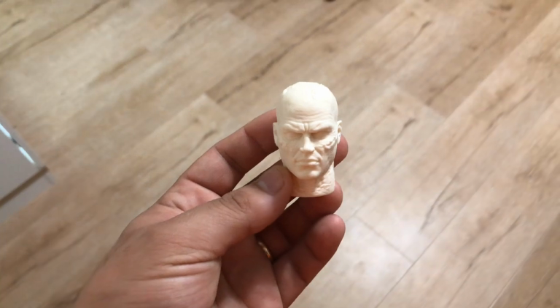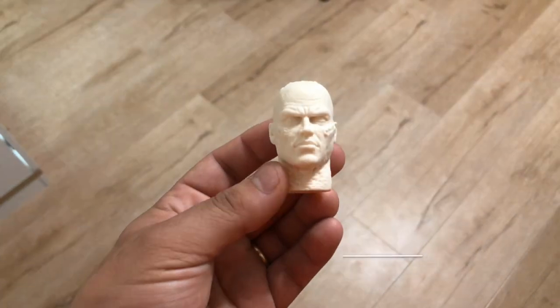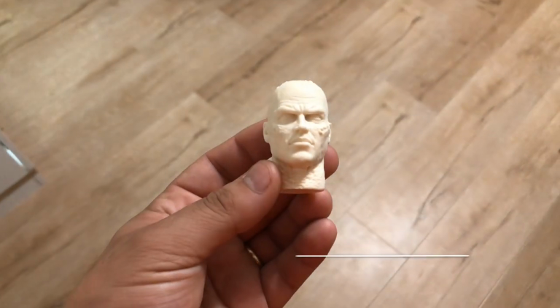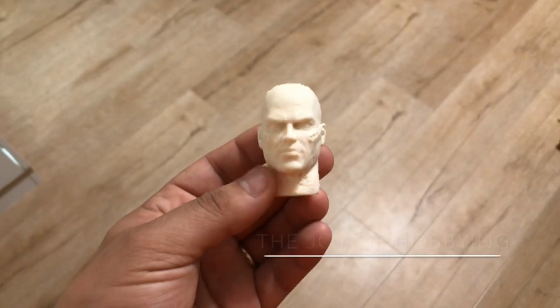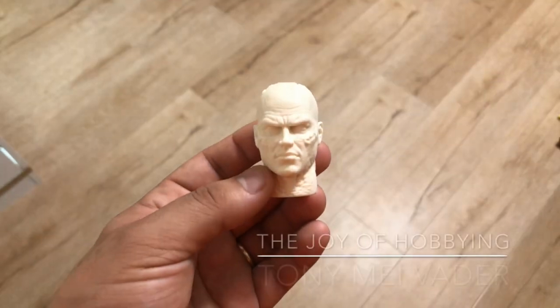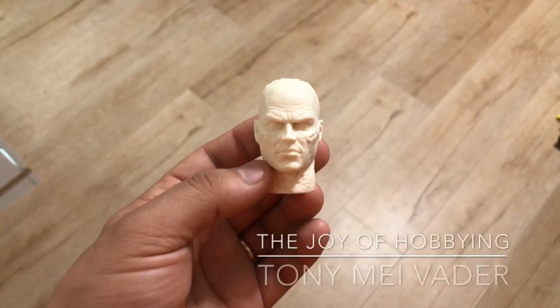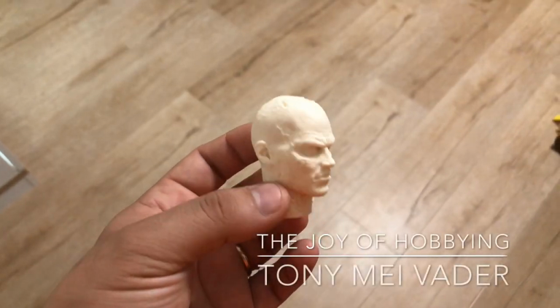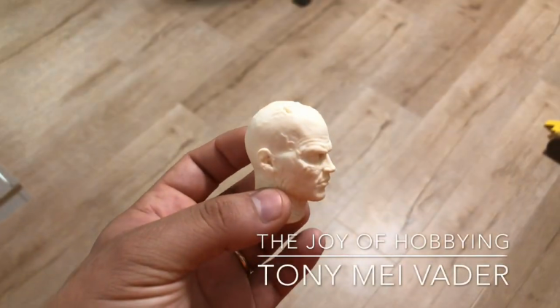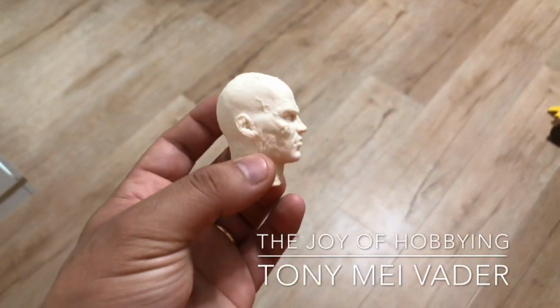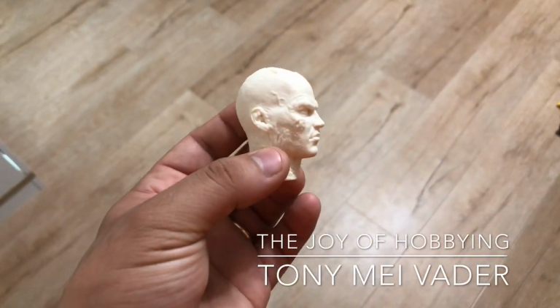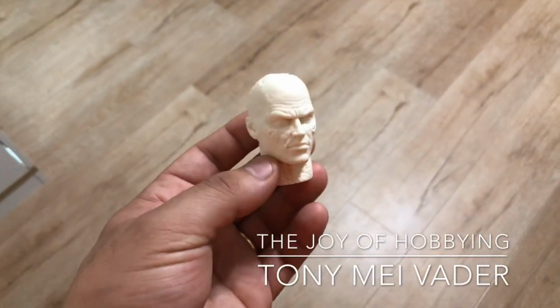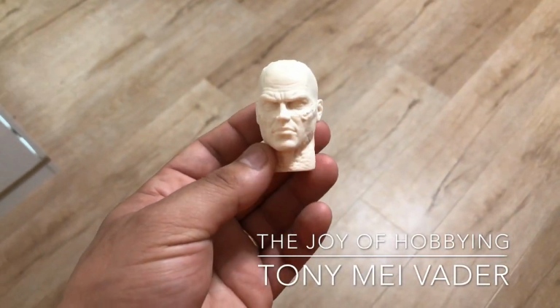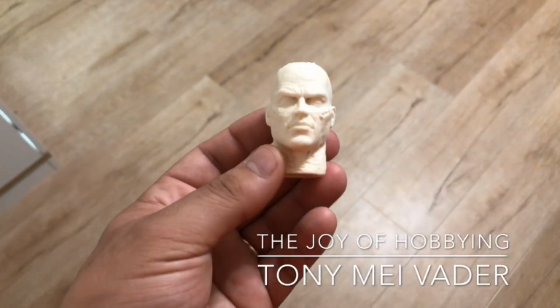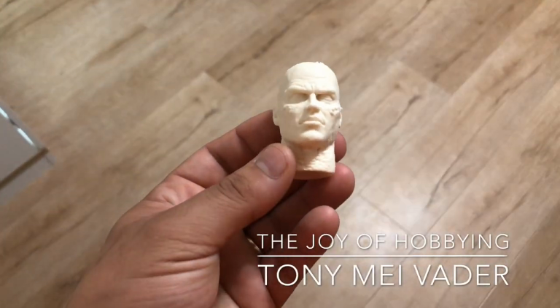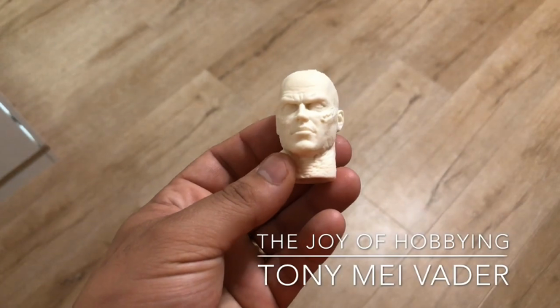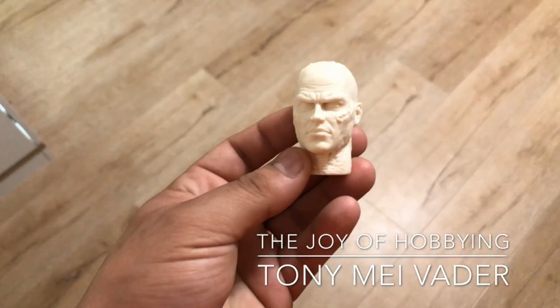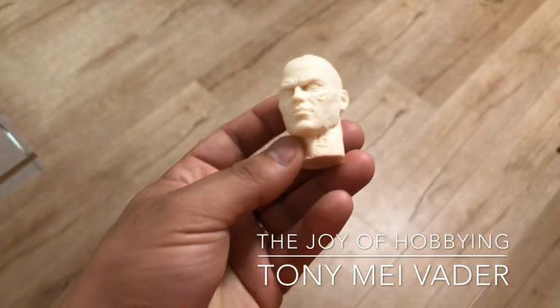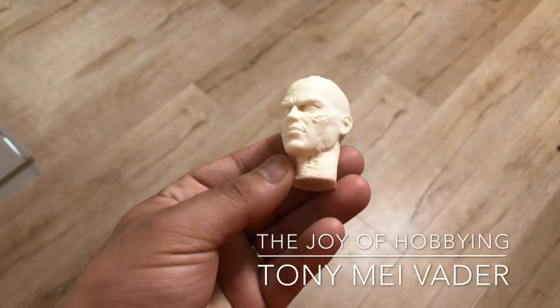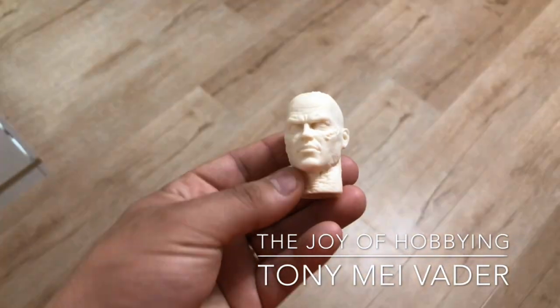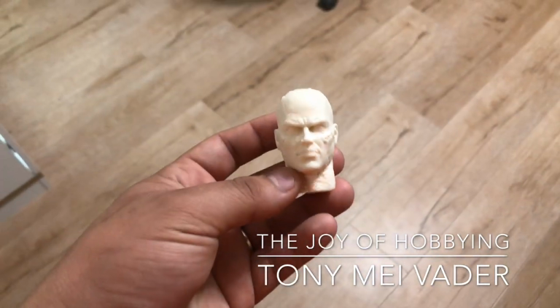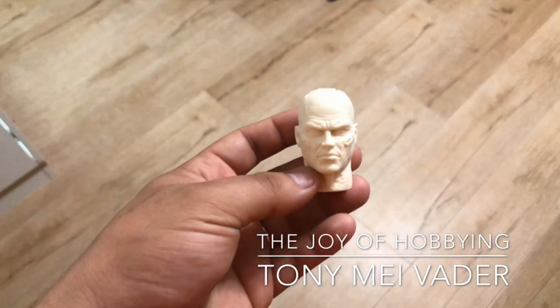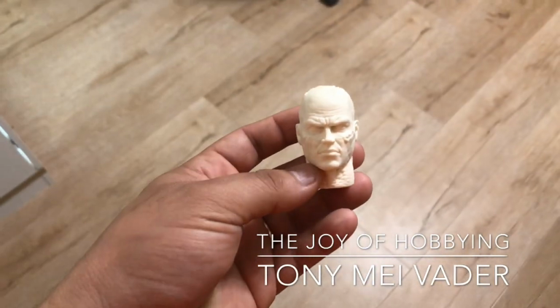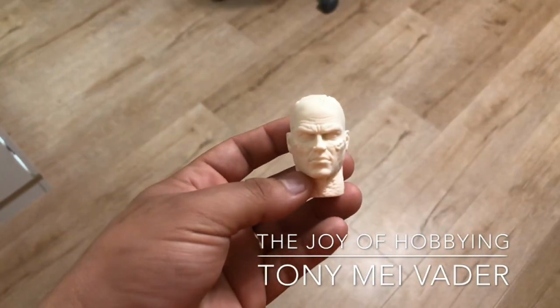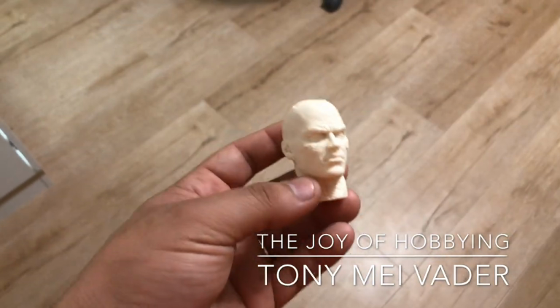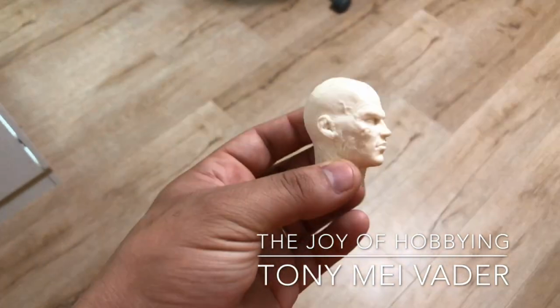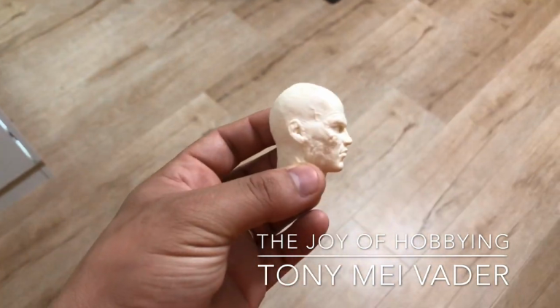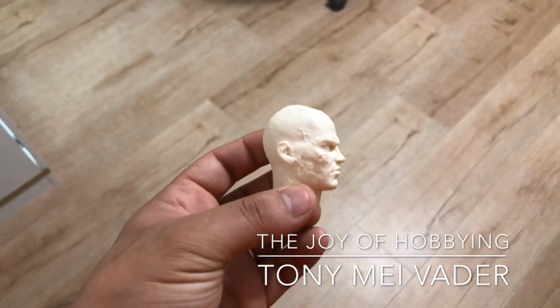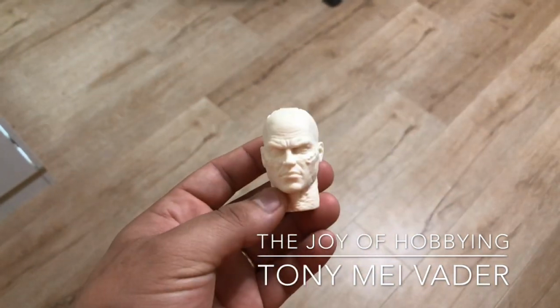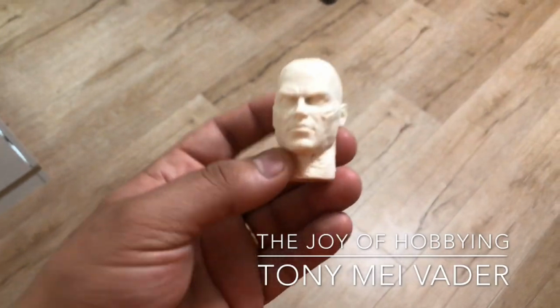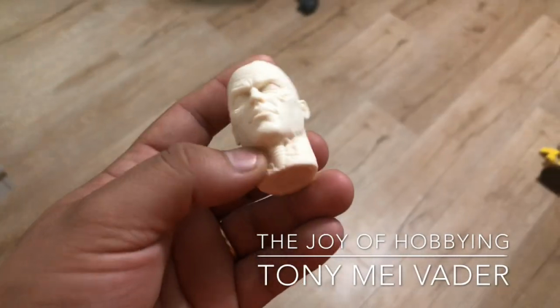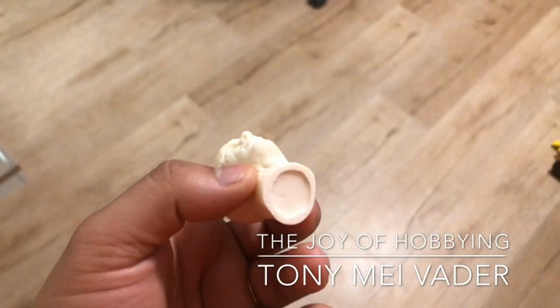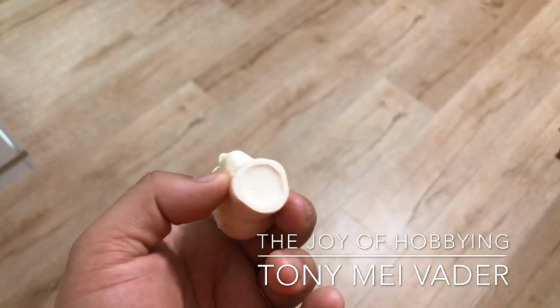Hey guys, my name is Zach. Welcome to the Joy of Hobbying. Today we're going to work on the new Tony May Lord Vader head sculpt. This is a comic adaptation, or a Tony May adaptation, of Darth Vader. It's supposed to be more of a youthful appearance.